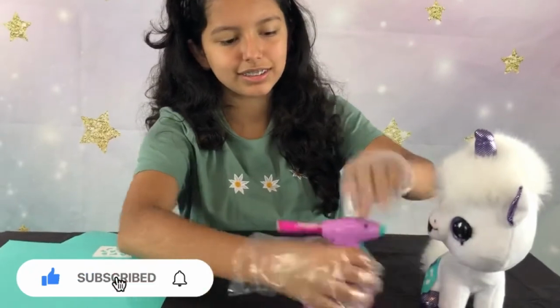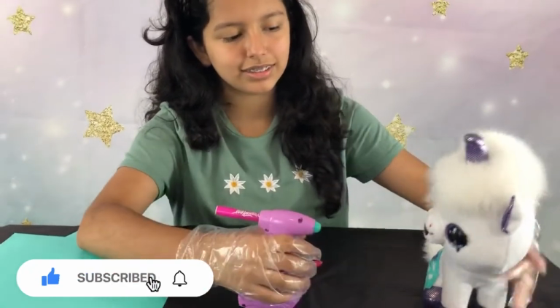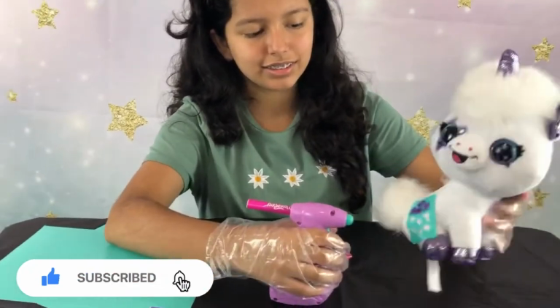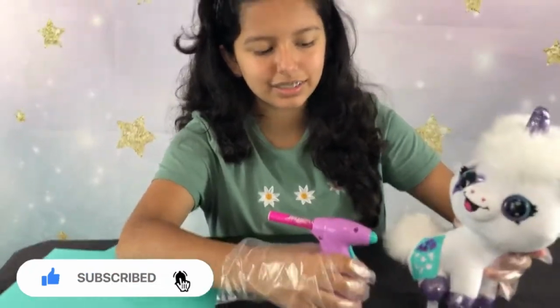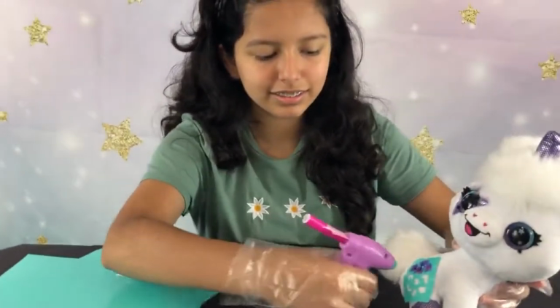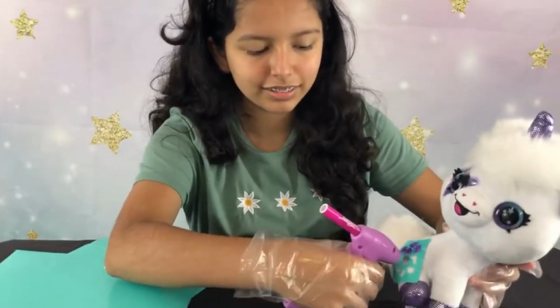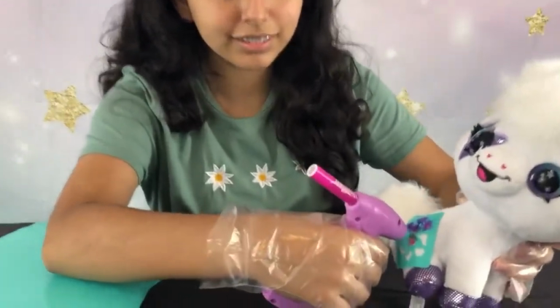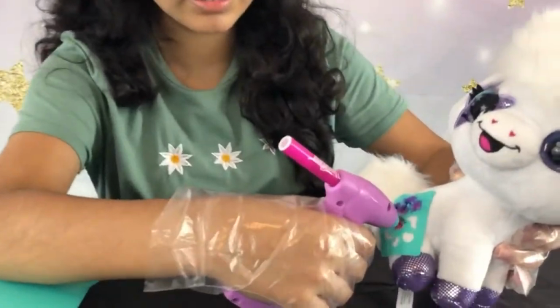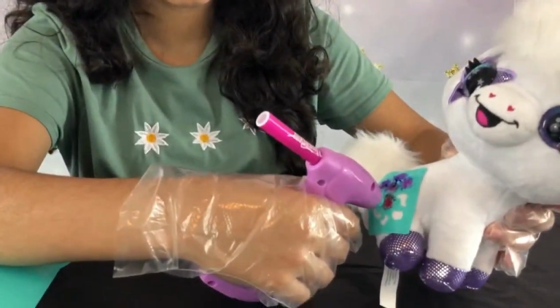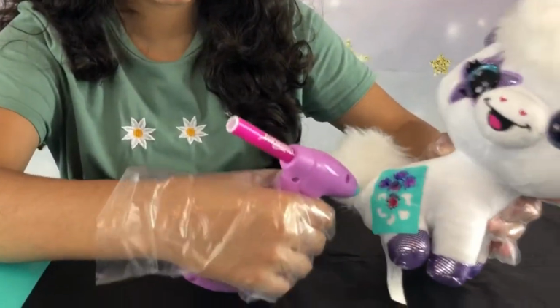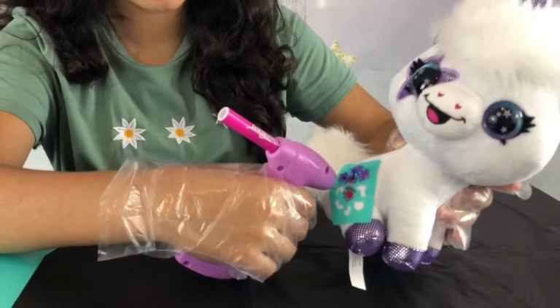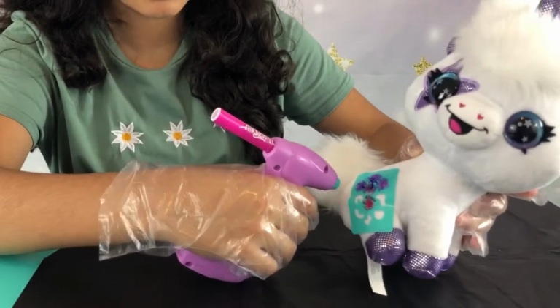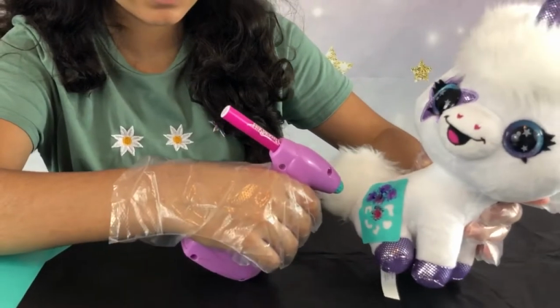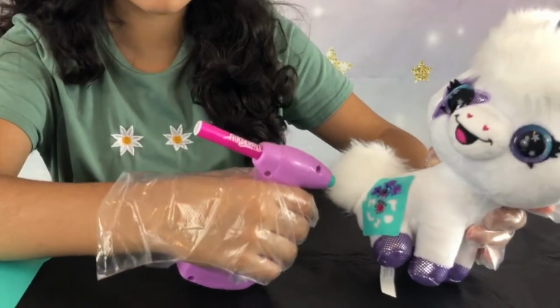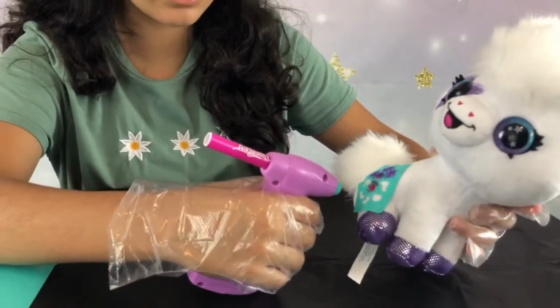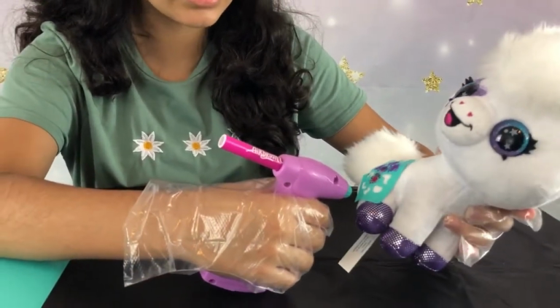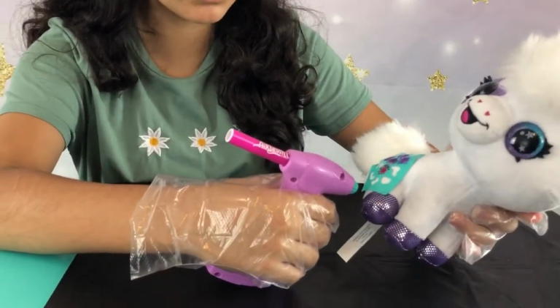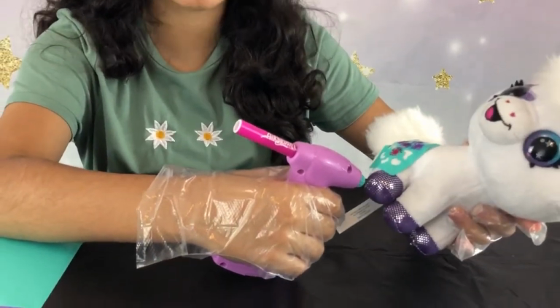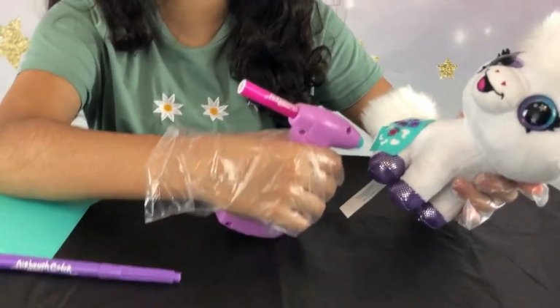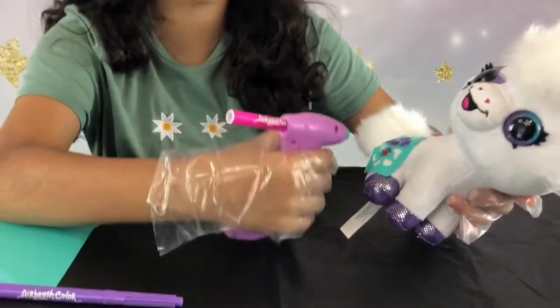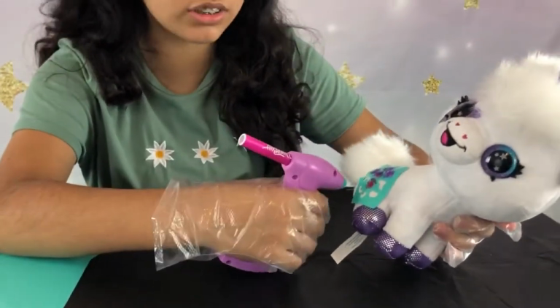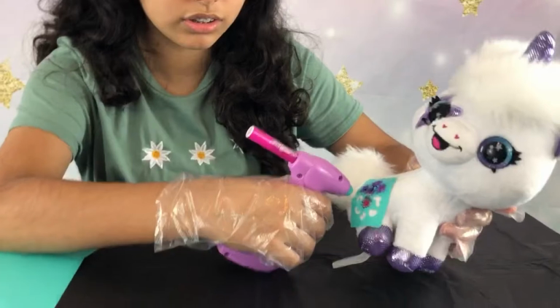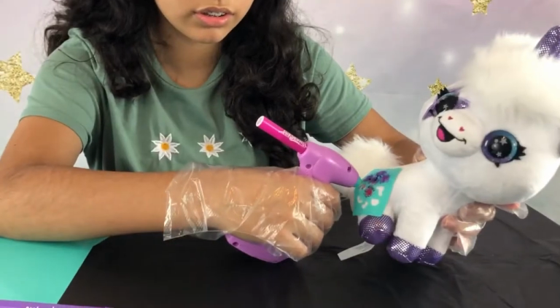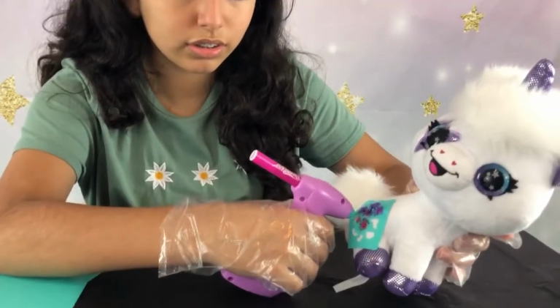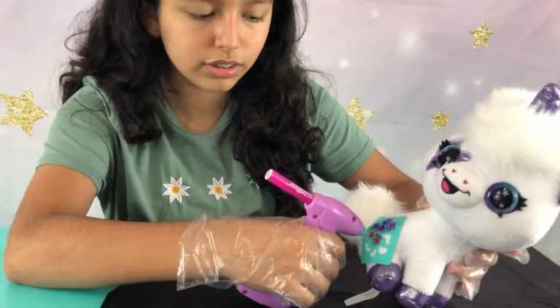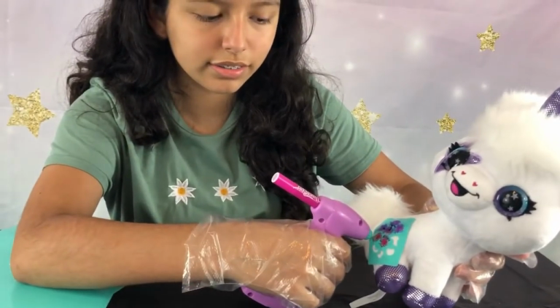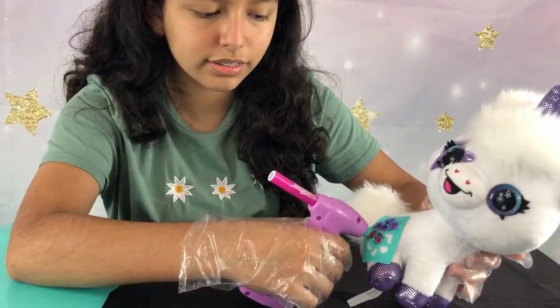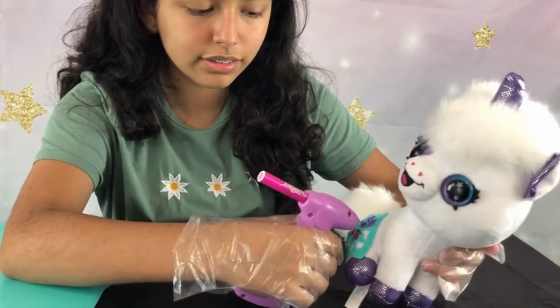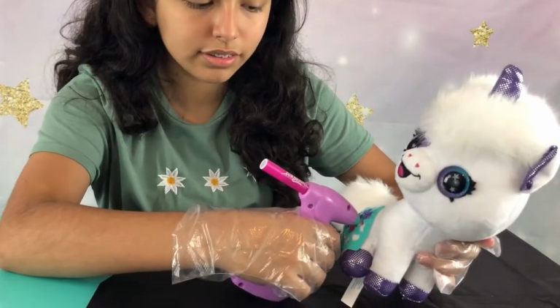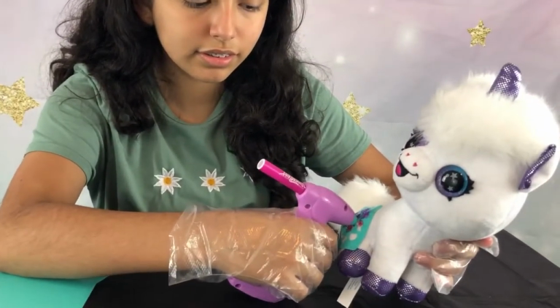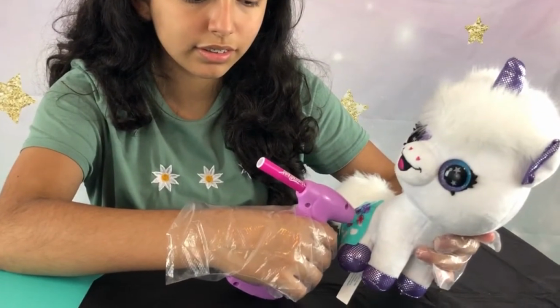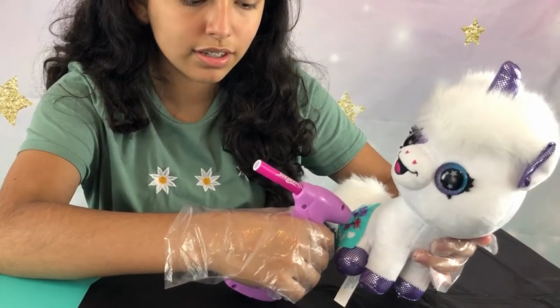Now I'm going to insert it and color it in. It's super fun and it's super easy to do.